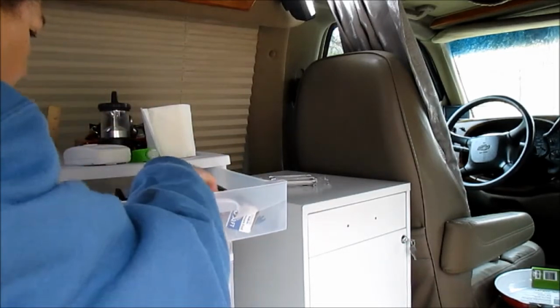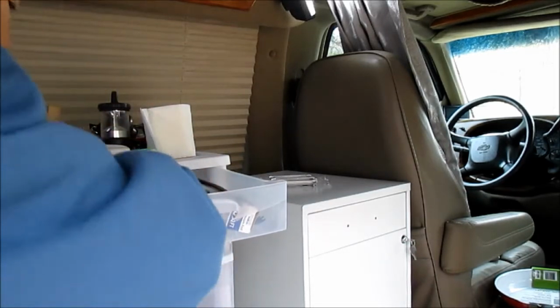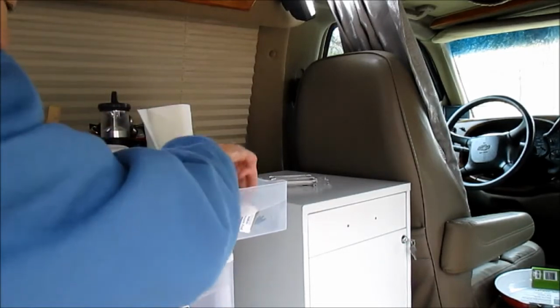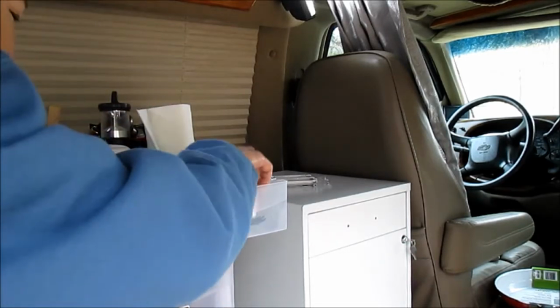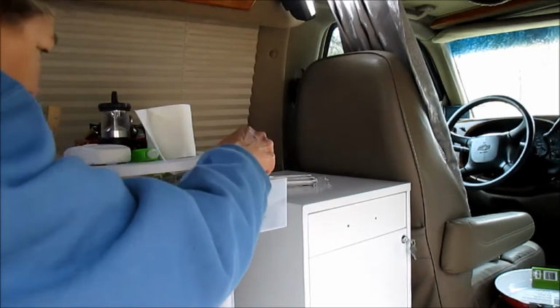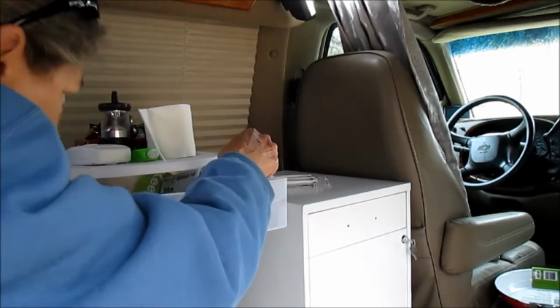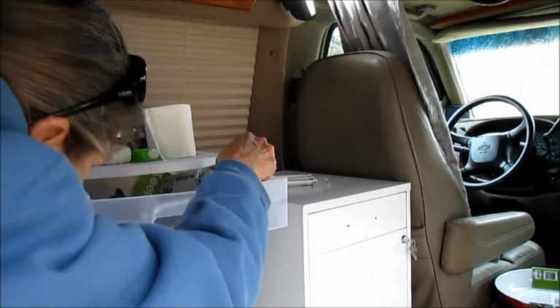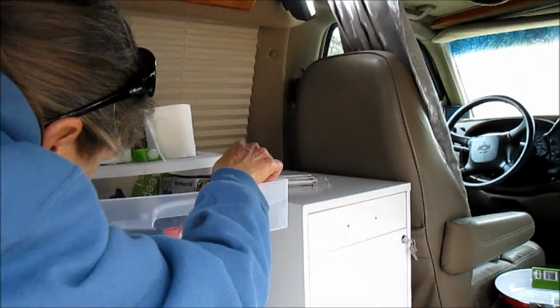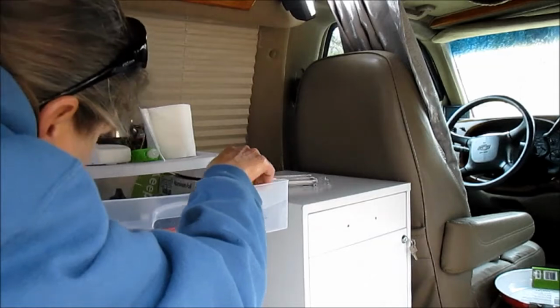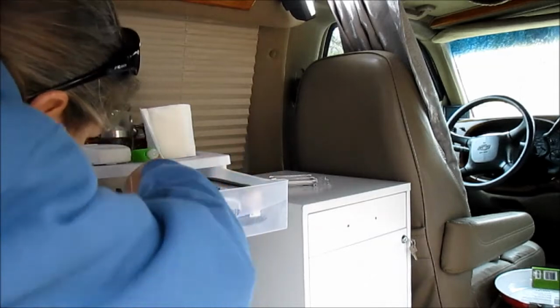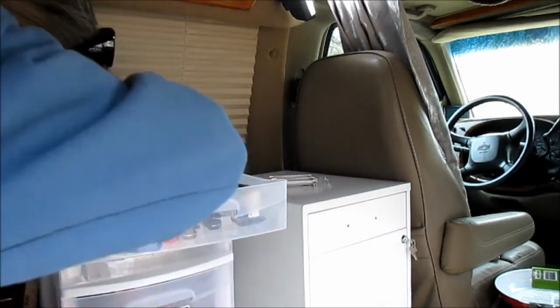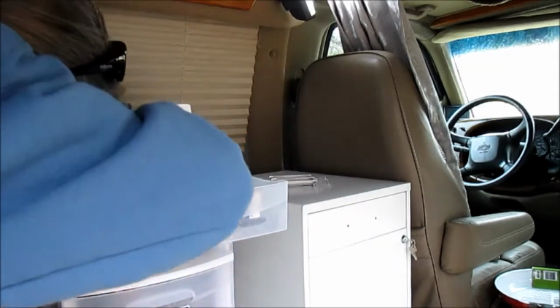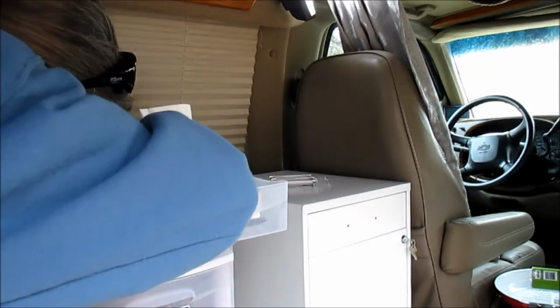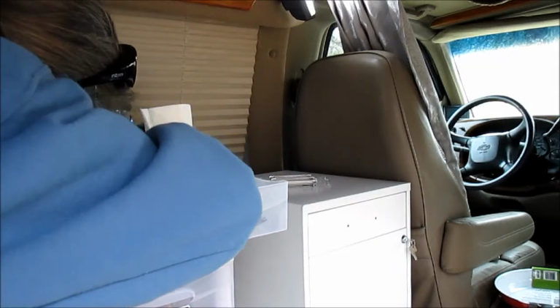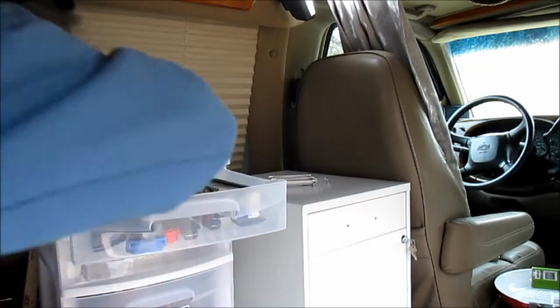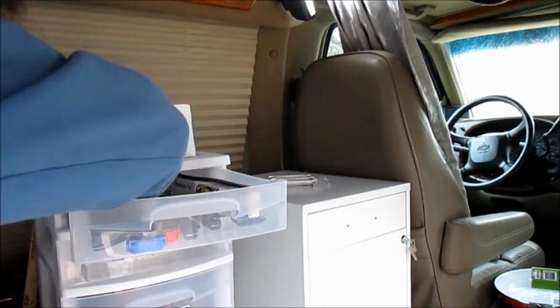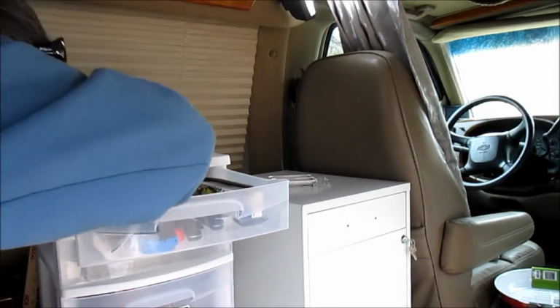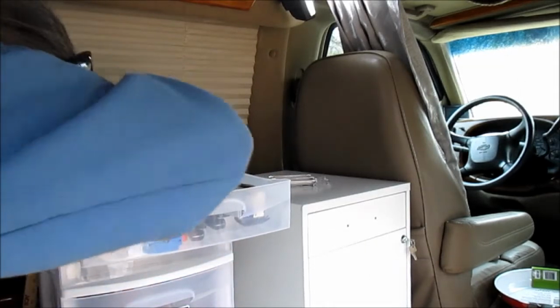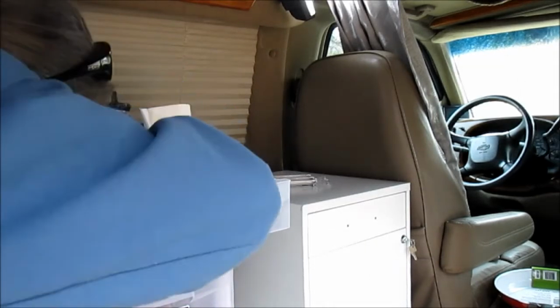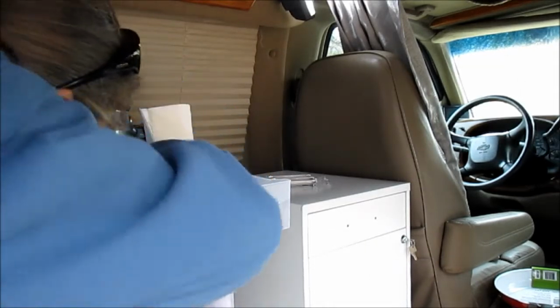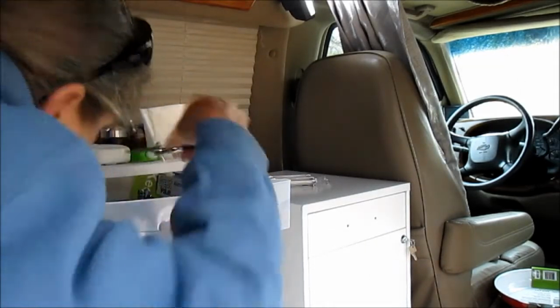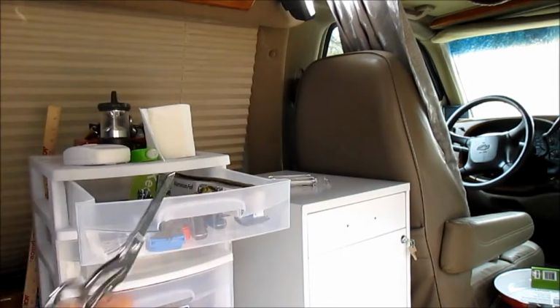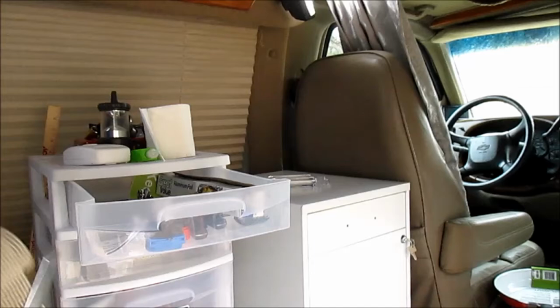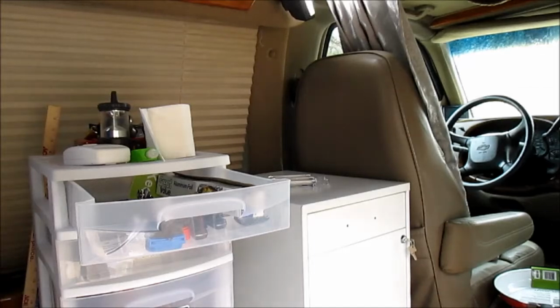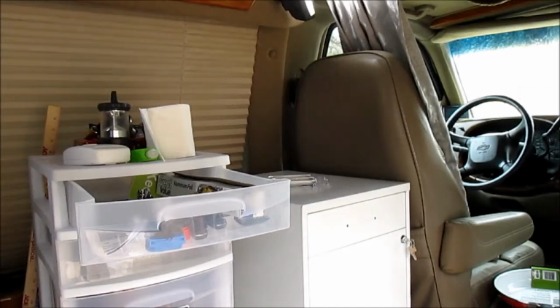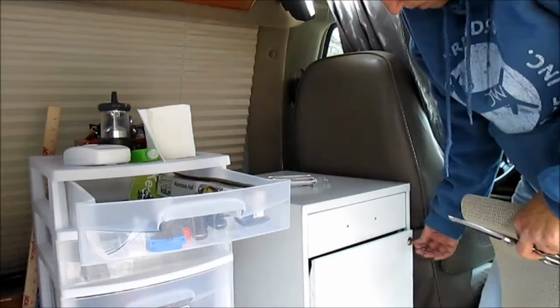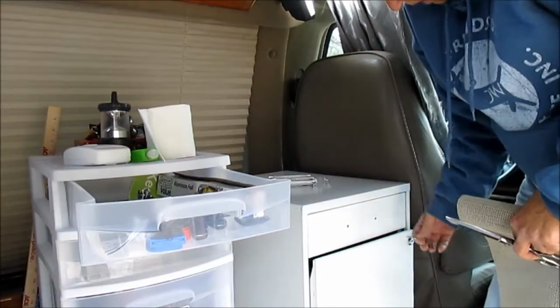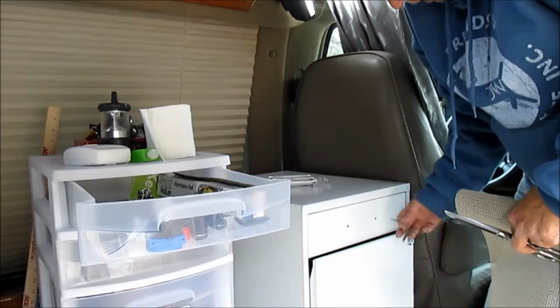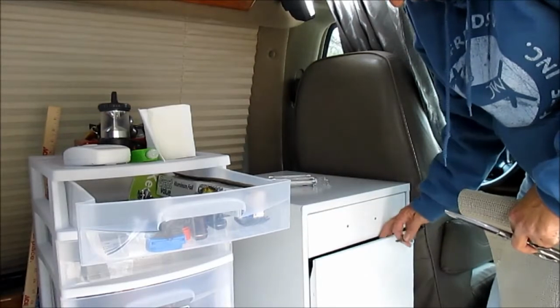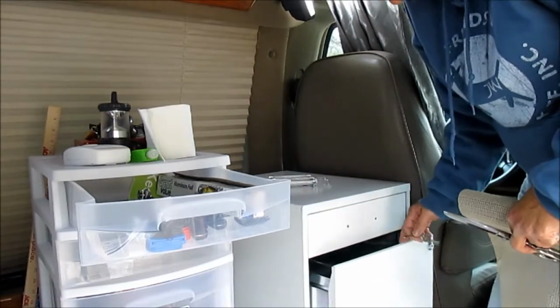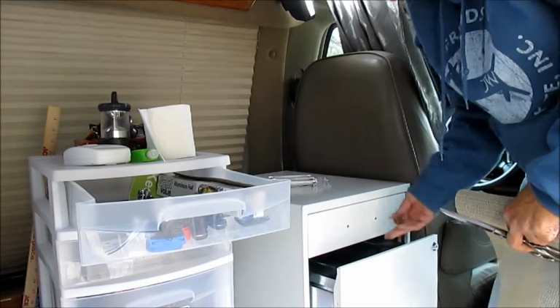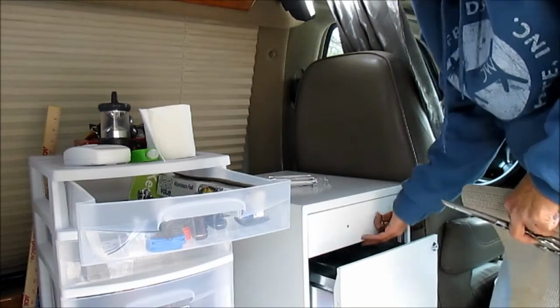Oh, there's my knife that I needed this morning. I'll probably find my screwdriver later — I could almost use this as a screwdriver.